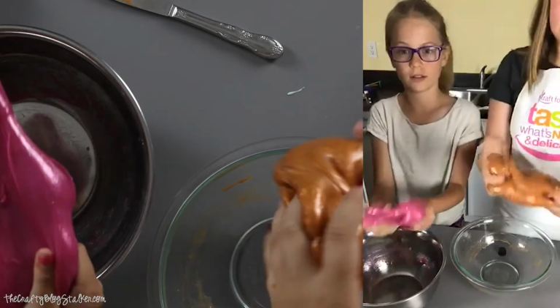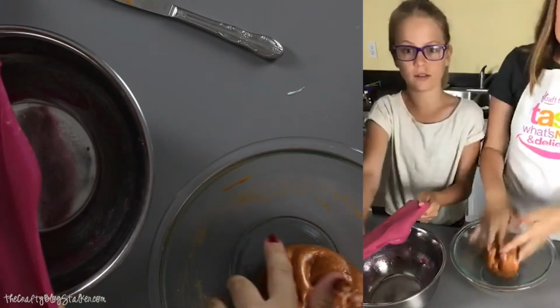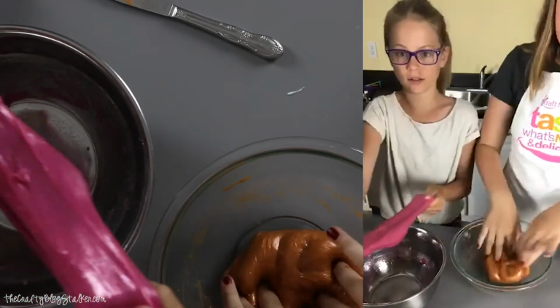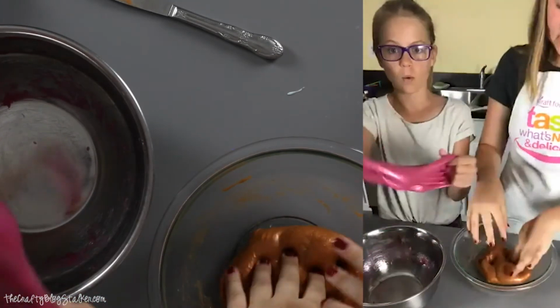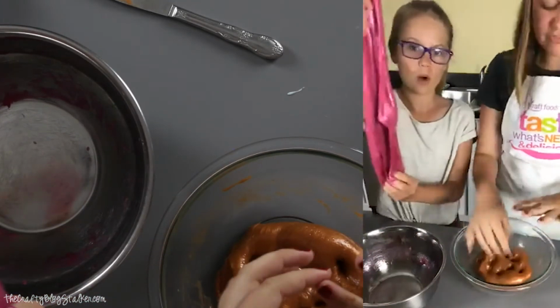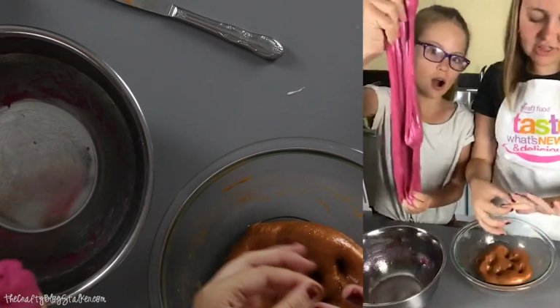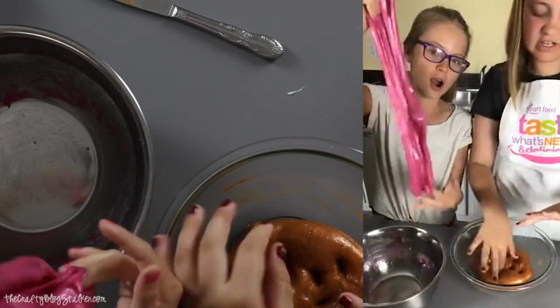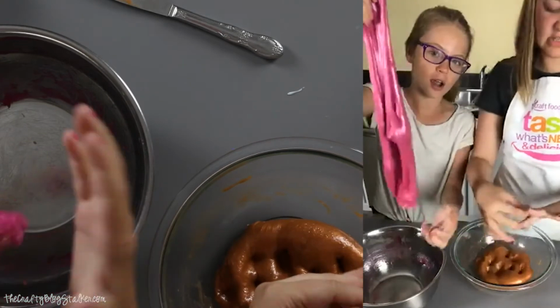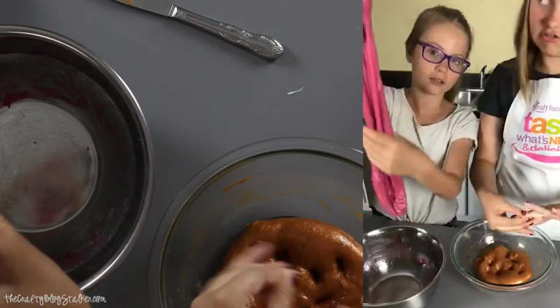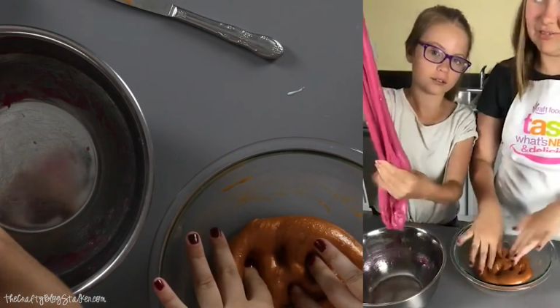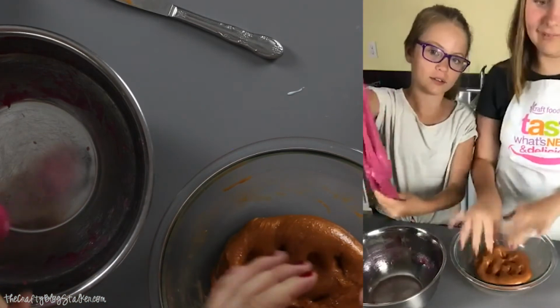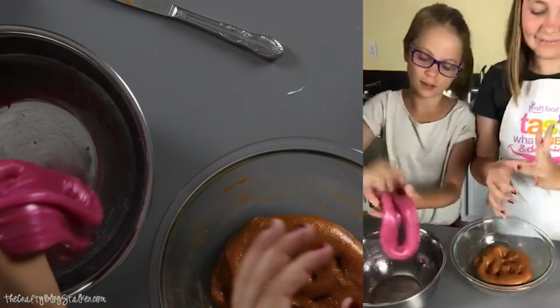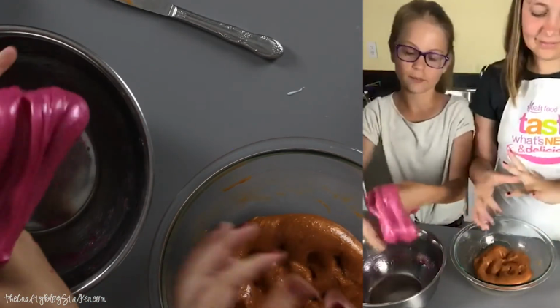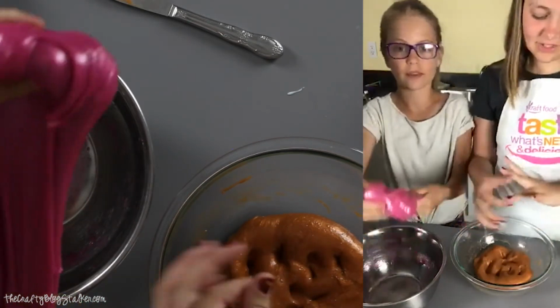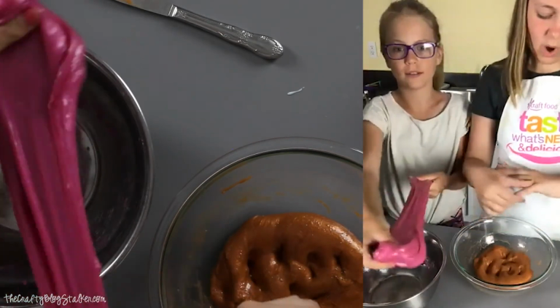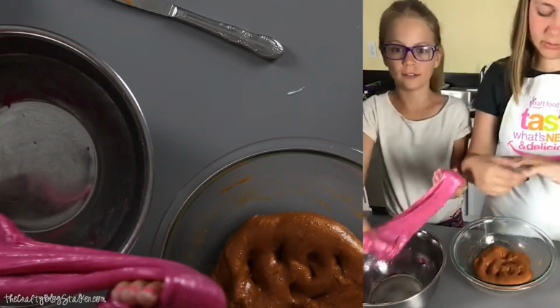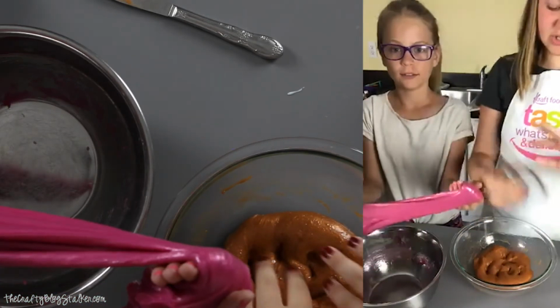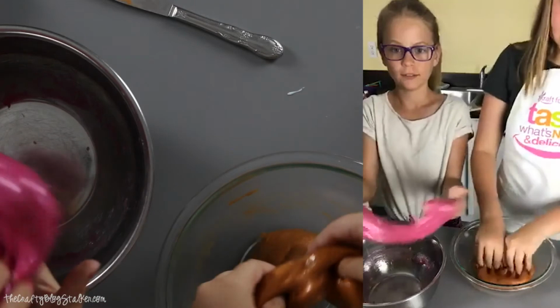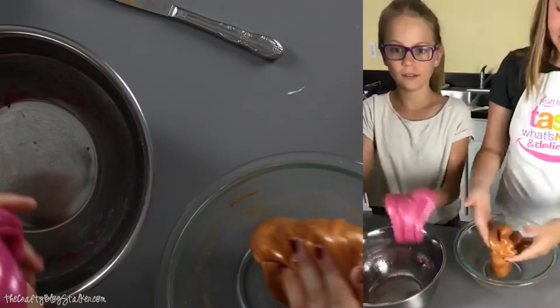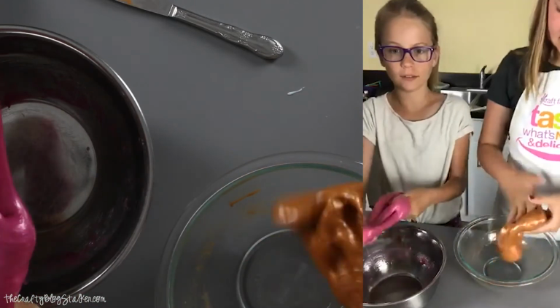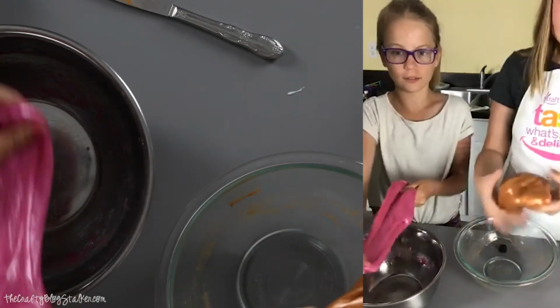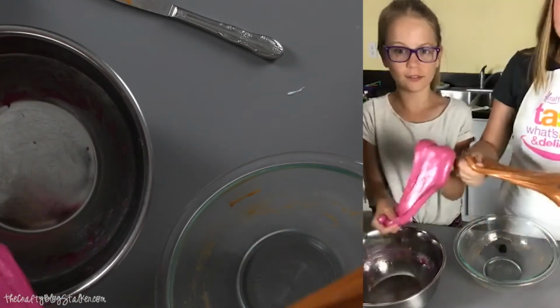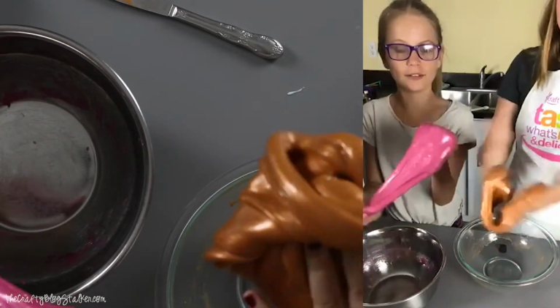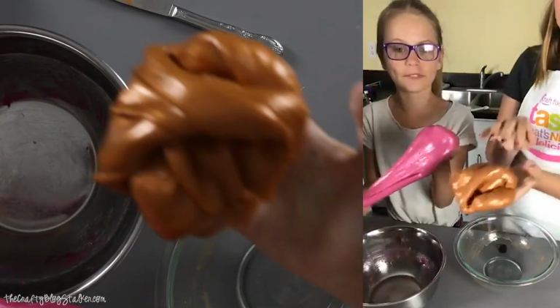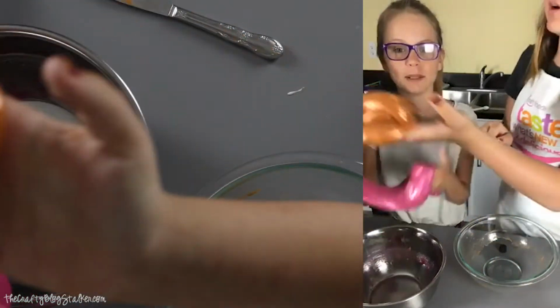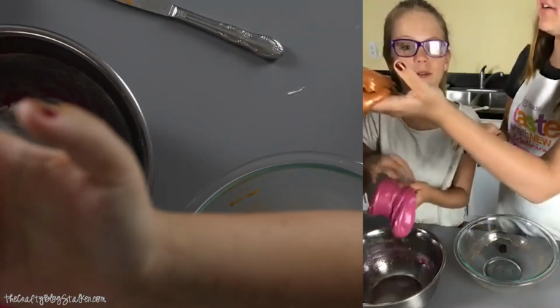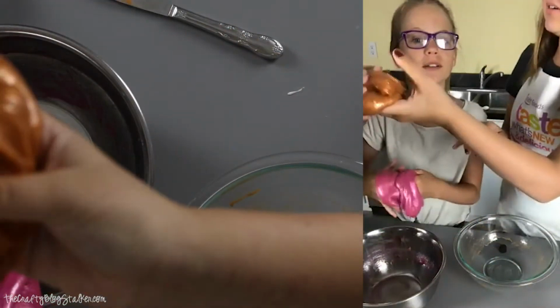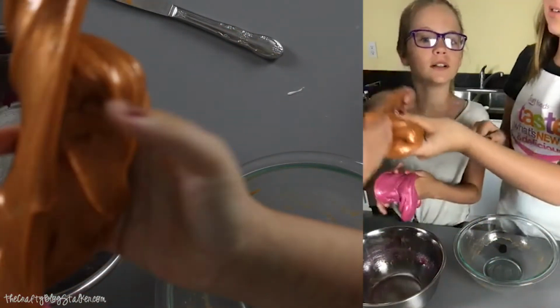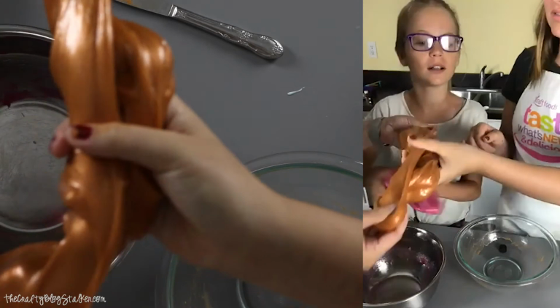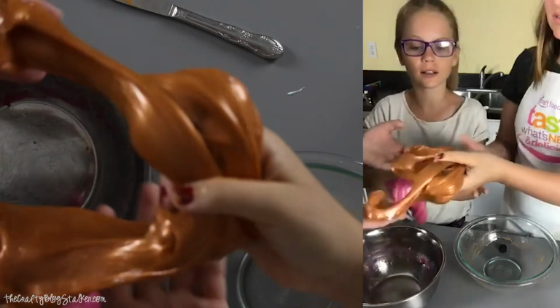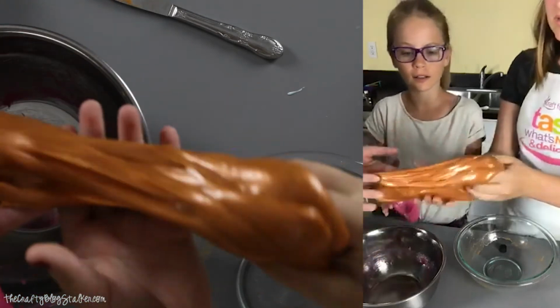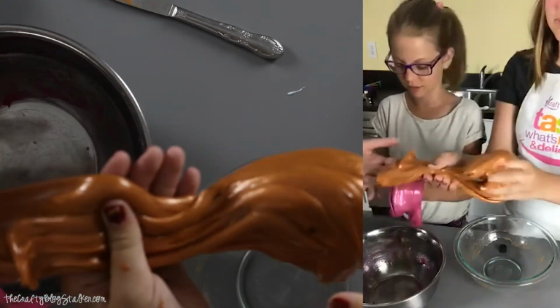I was worried about where I could find this, but I found it at Walmart. A lot of YouTubers are like, oh, you have to go online and find it. But it was super easy — just at Walmart with the detergents and stuff. Yours looks really cool because it's got a shimmery to it.